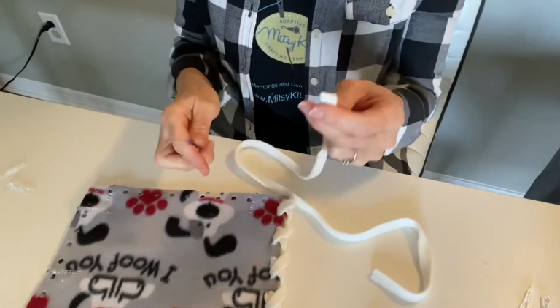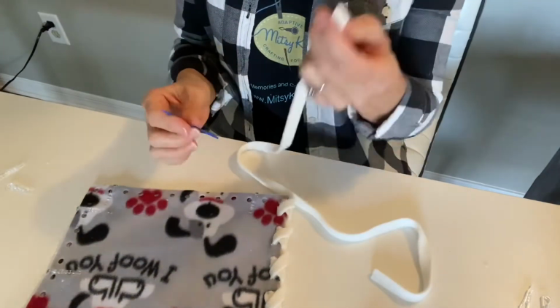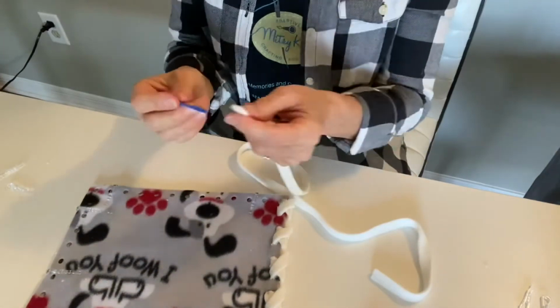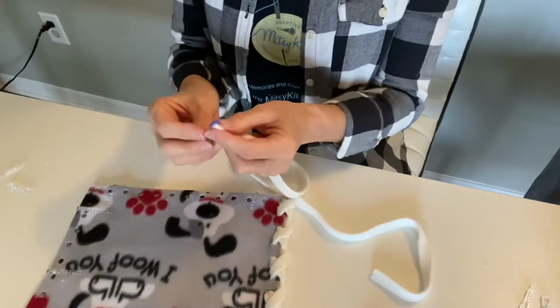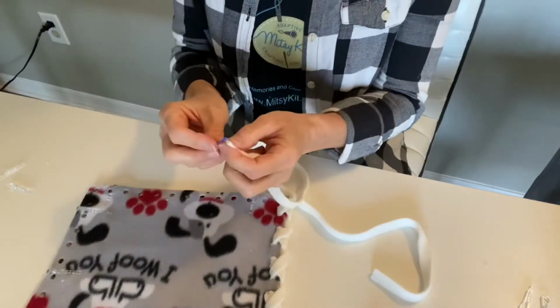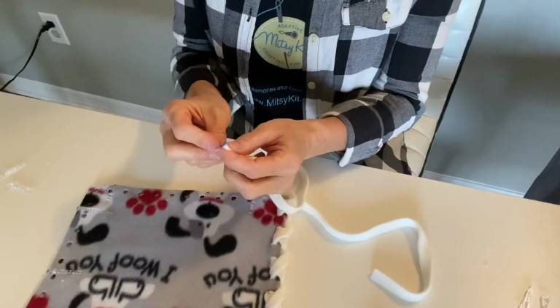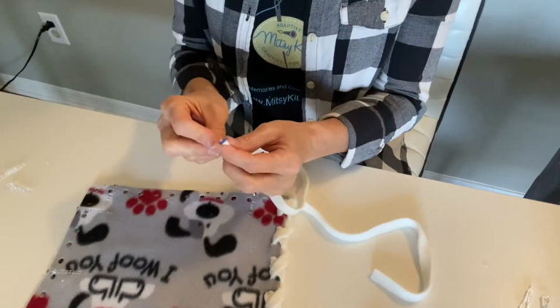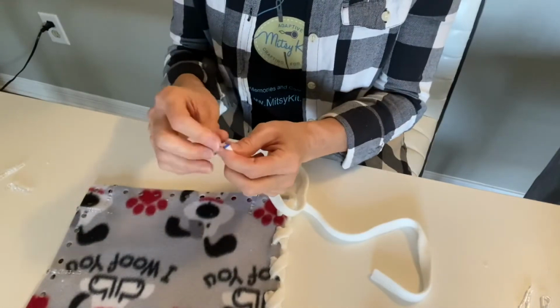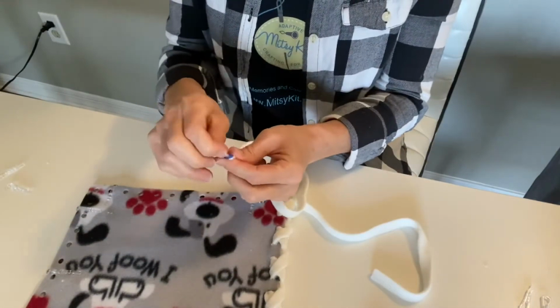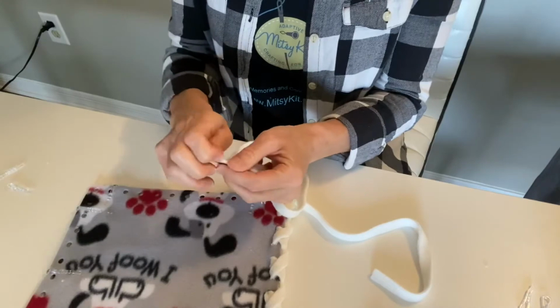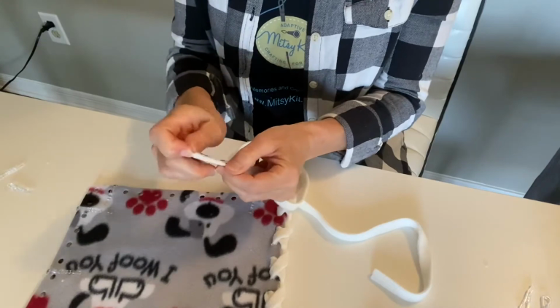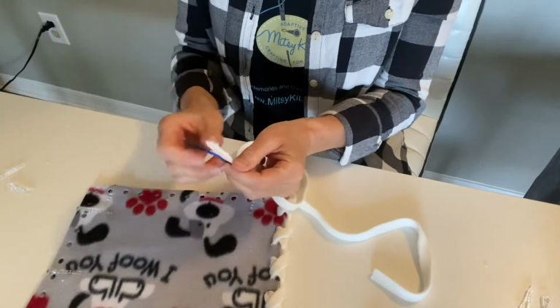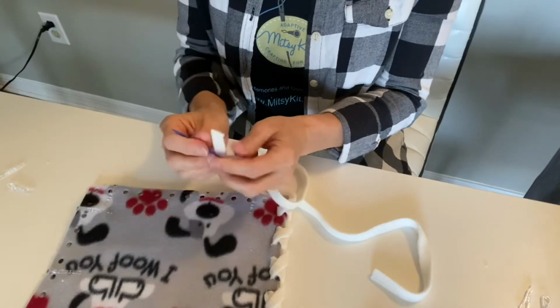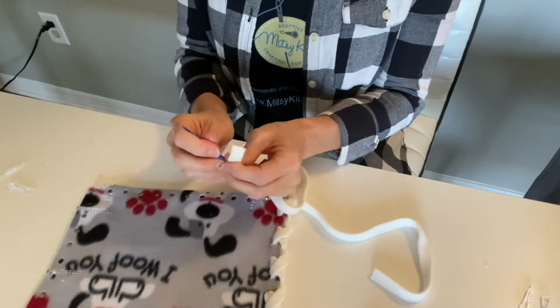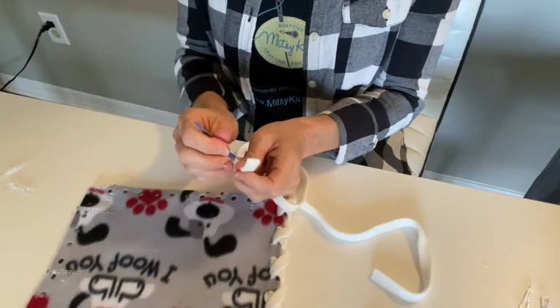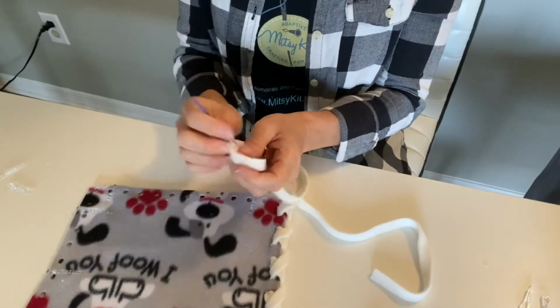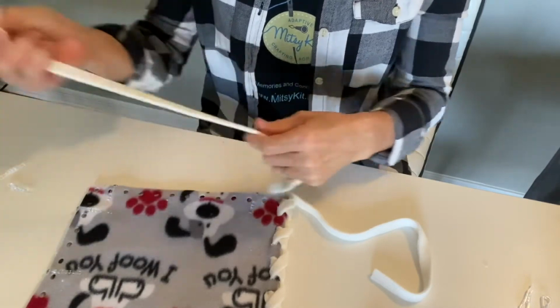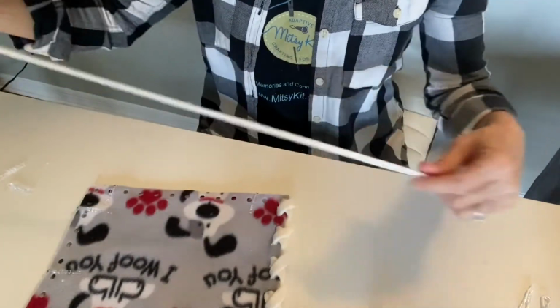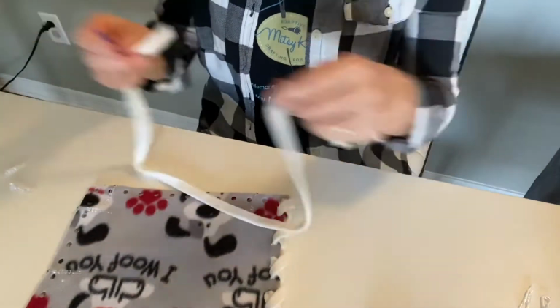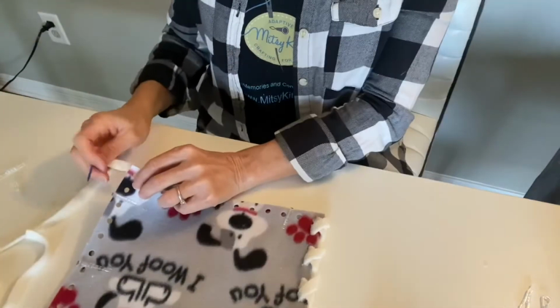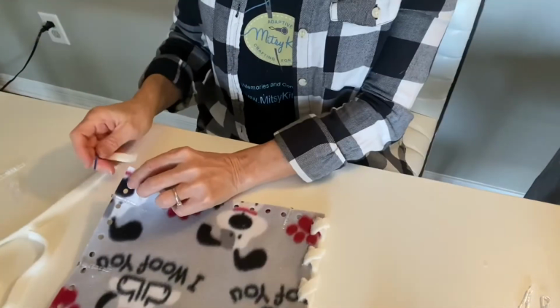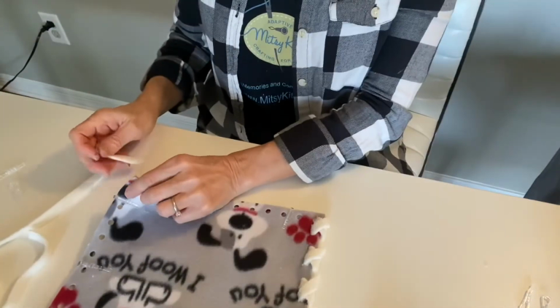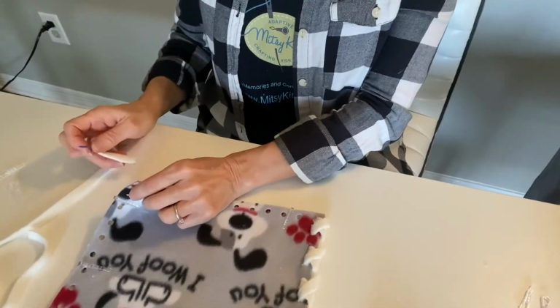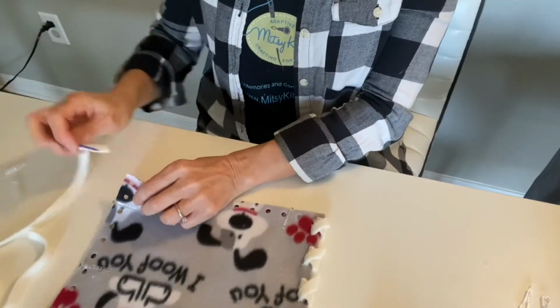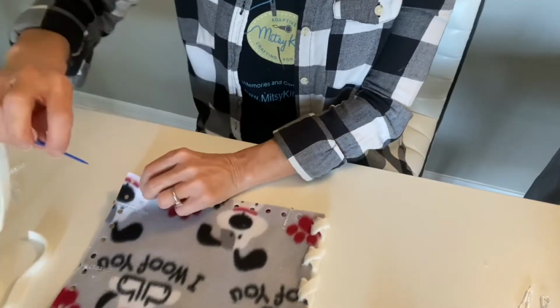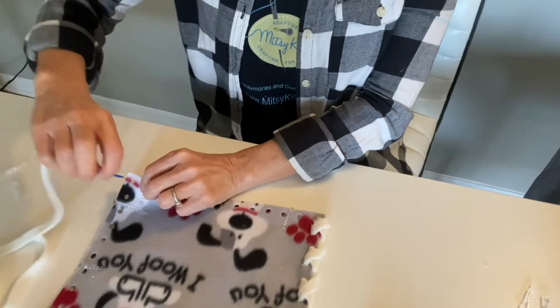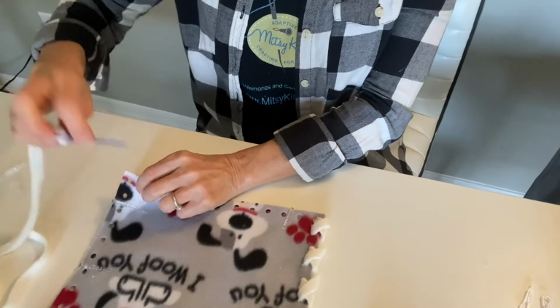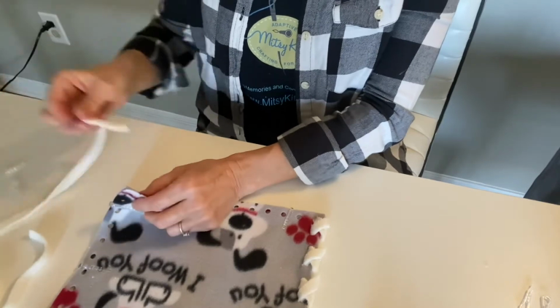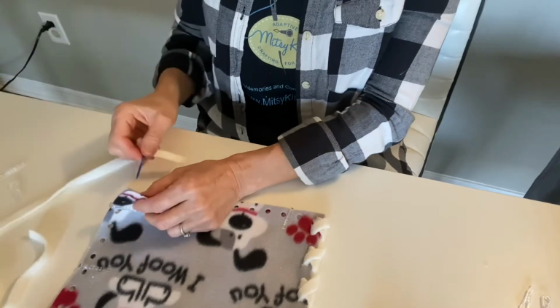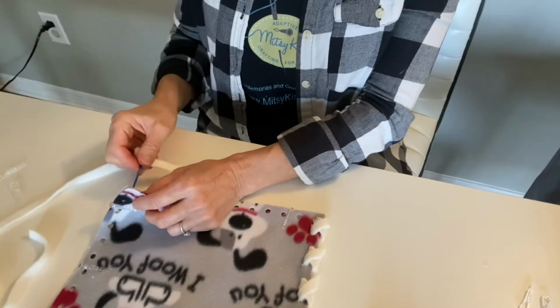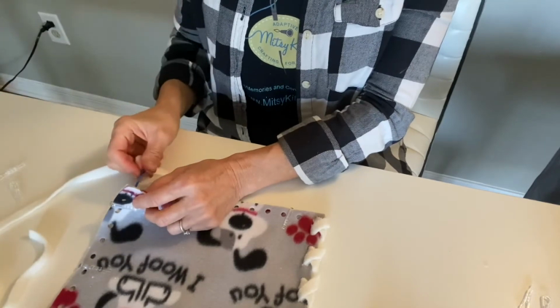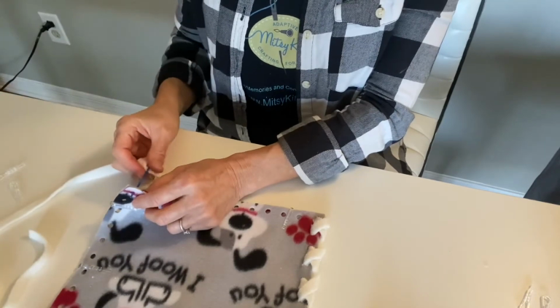So you're going to start by lacing your fleece ribbon through your plastic needle — through the eye of the plastic needle — and this time instead of going top down, I'm going to go bottom up.